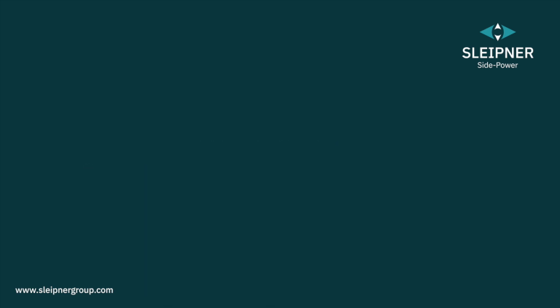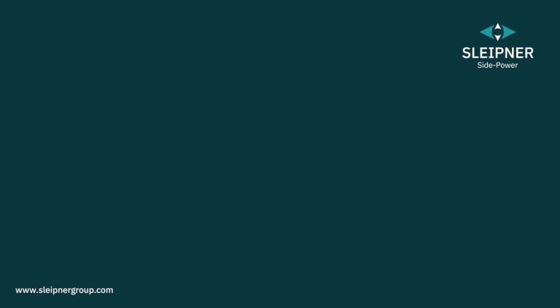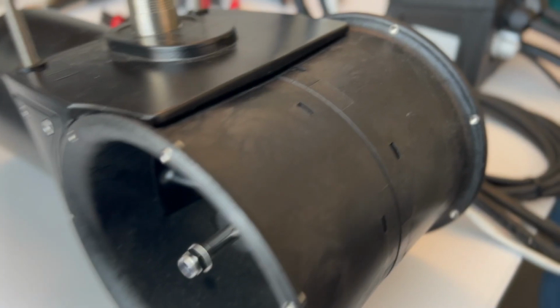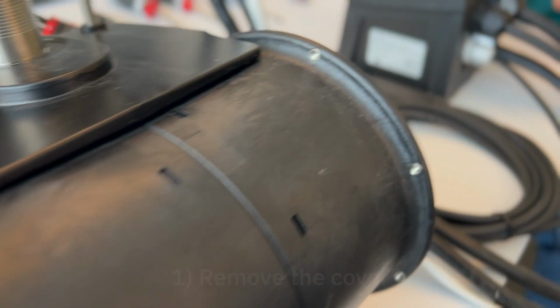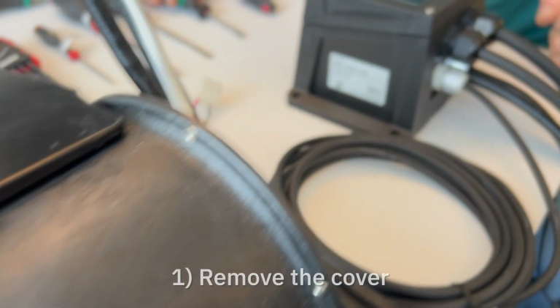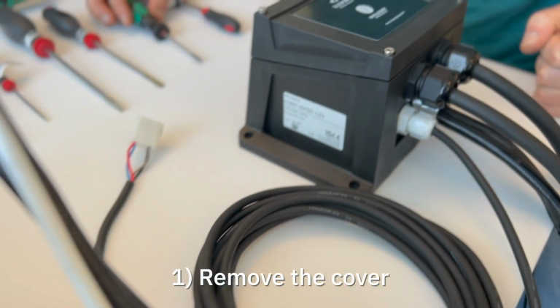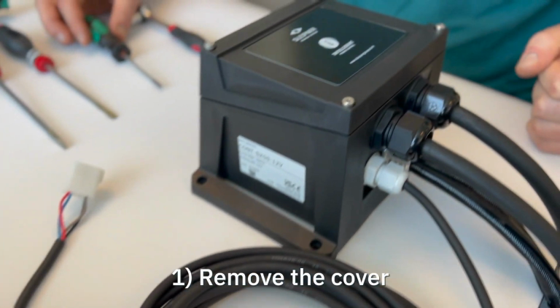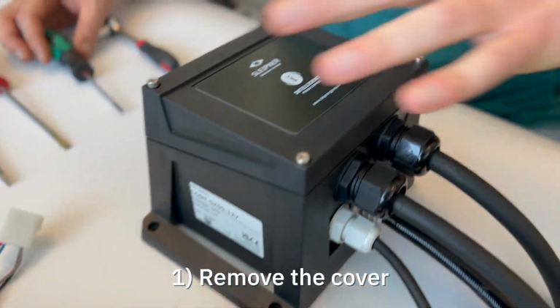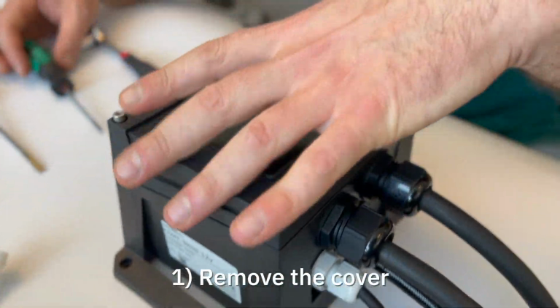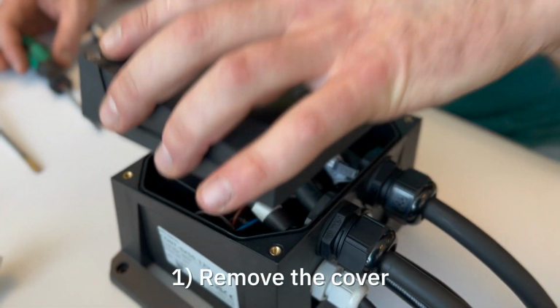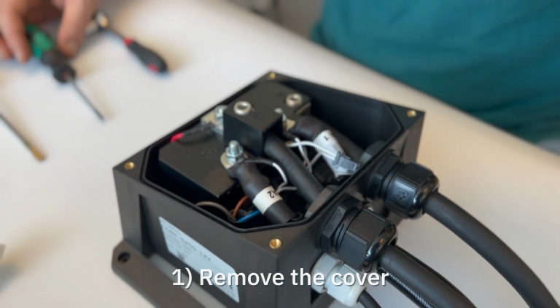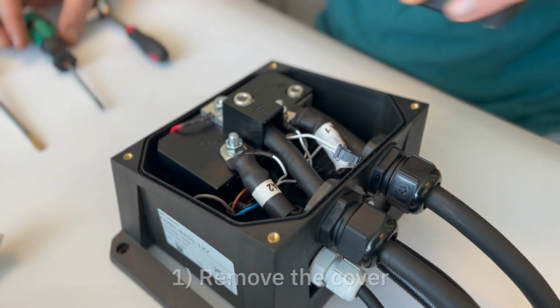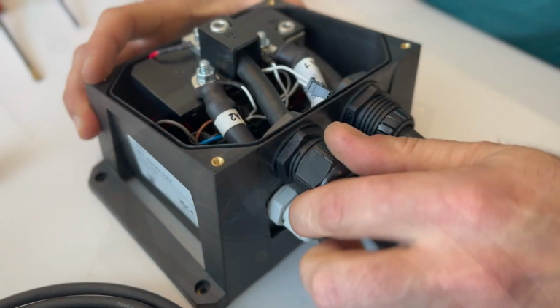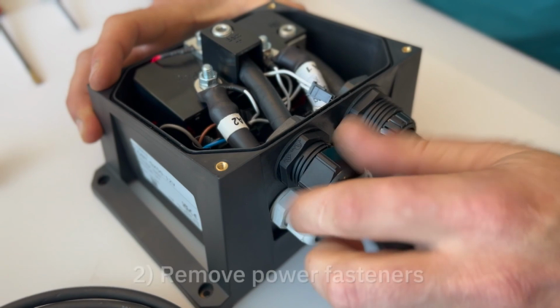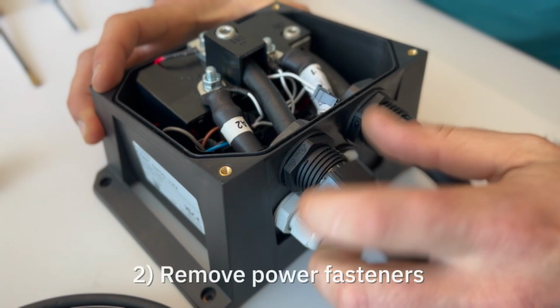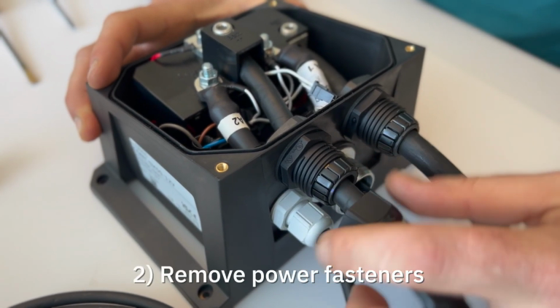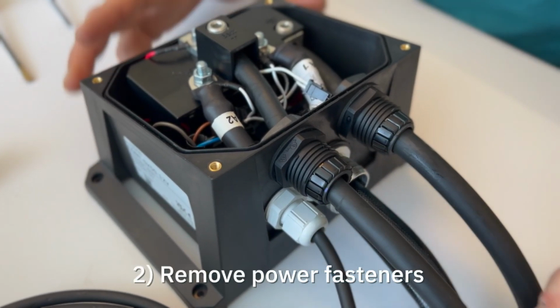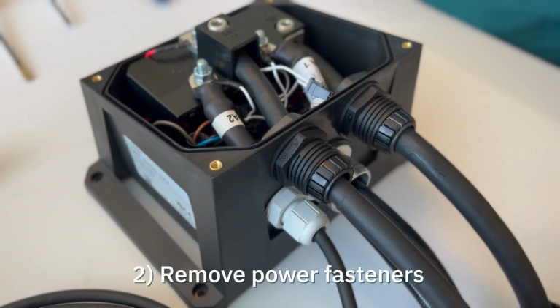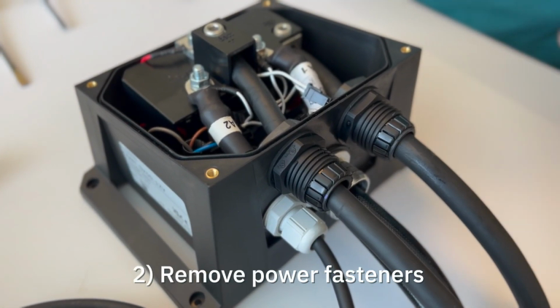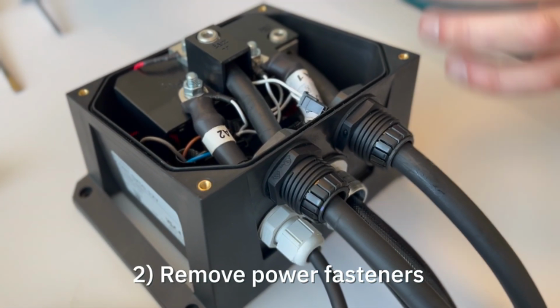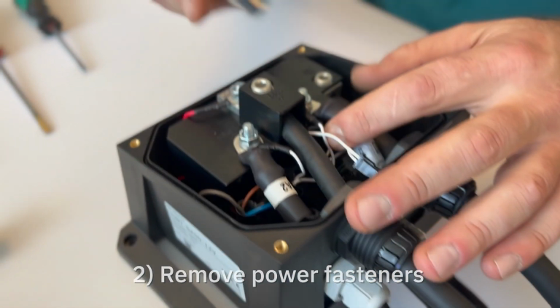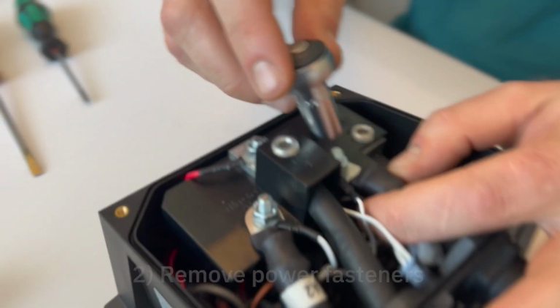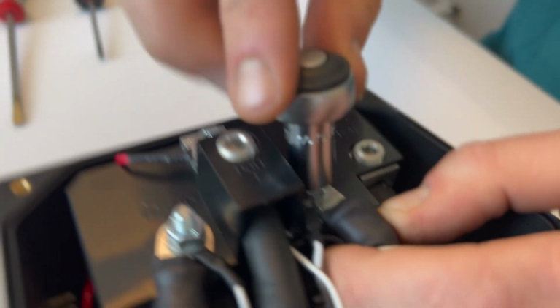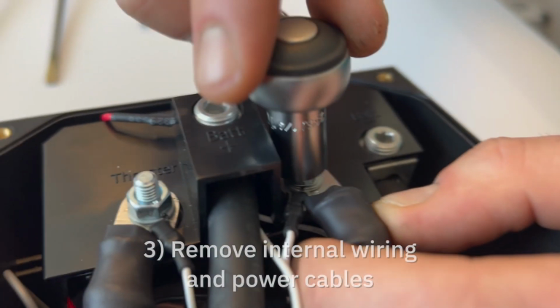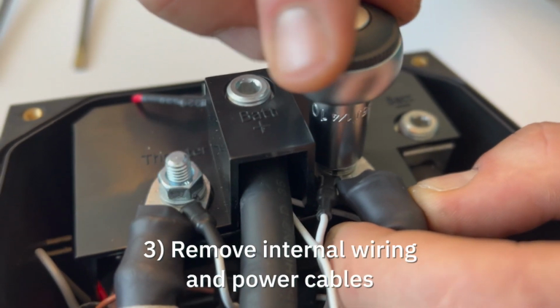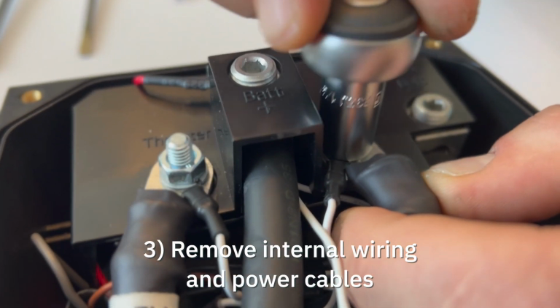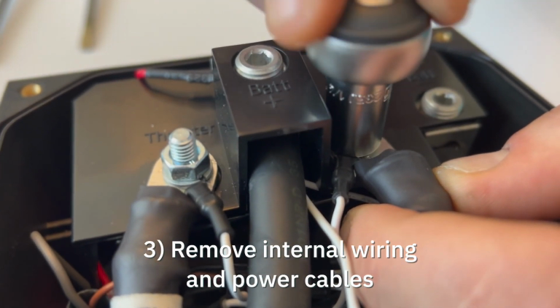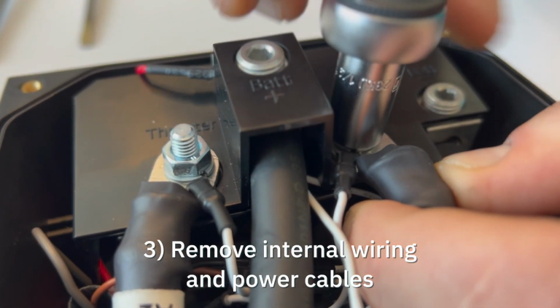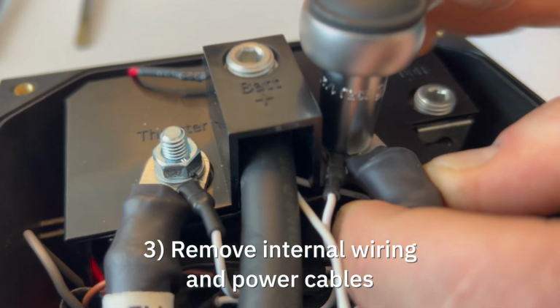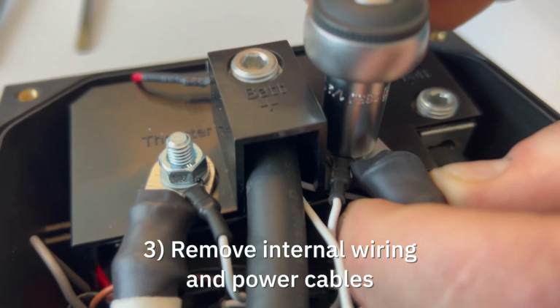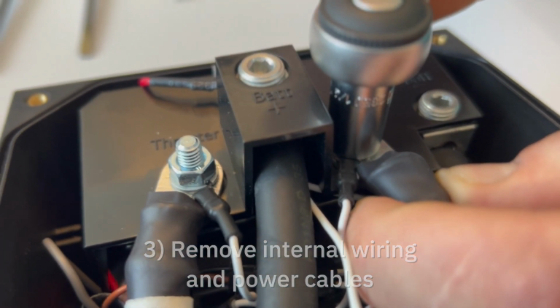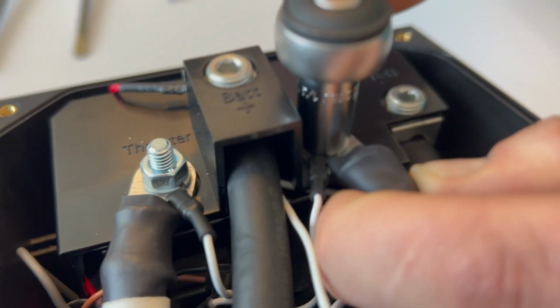Start by removing the cover of the iBox controller unit. Remove the power cable fasteners. Remove the internal wiring and power cables to gain access to the interface.